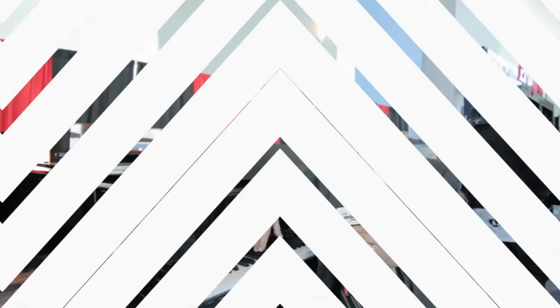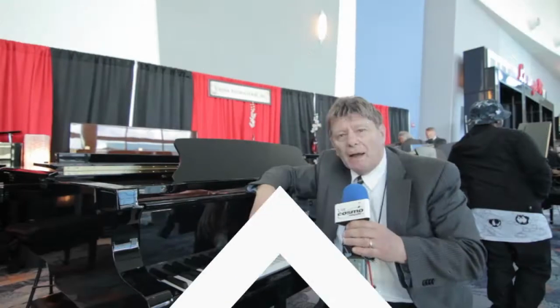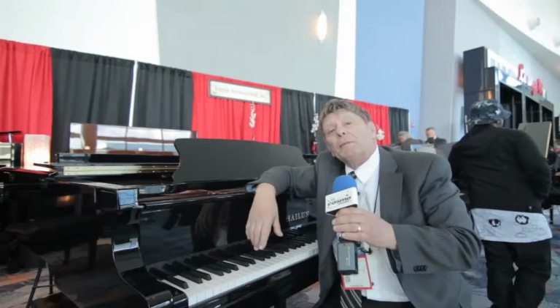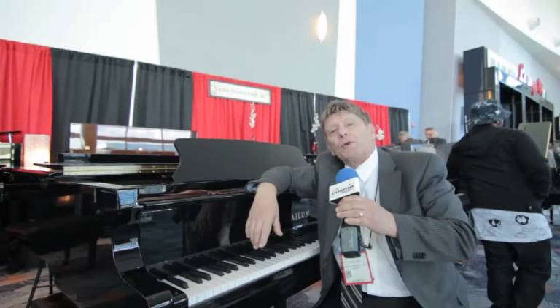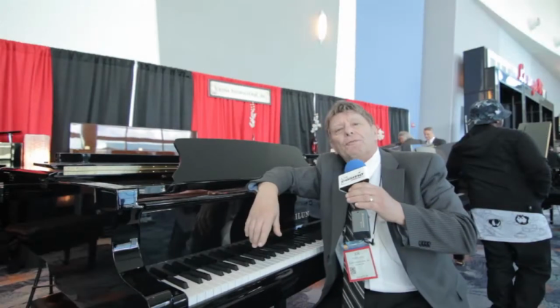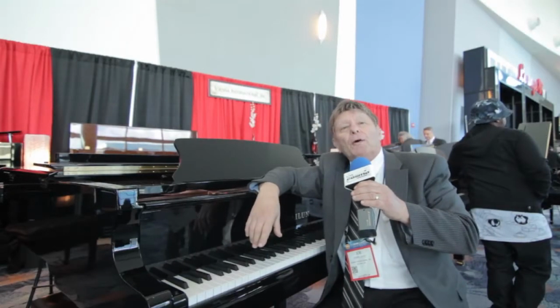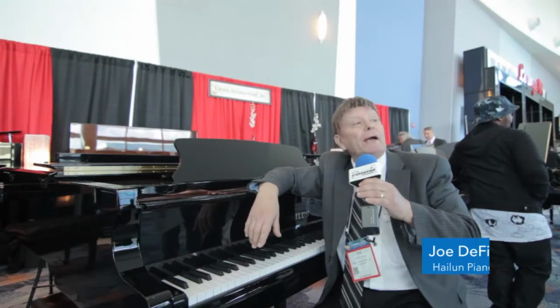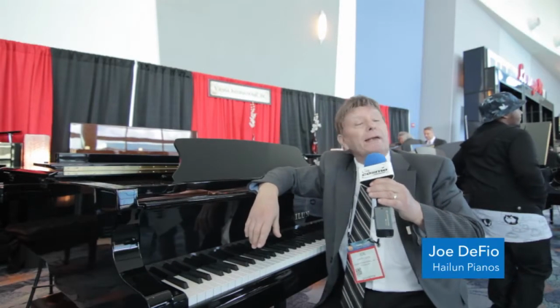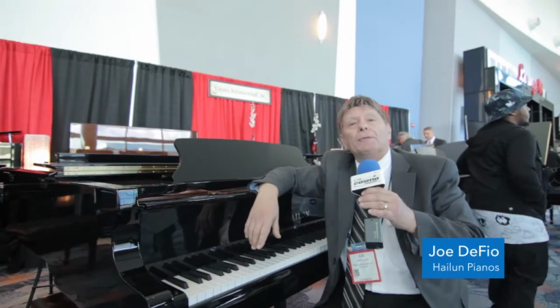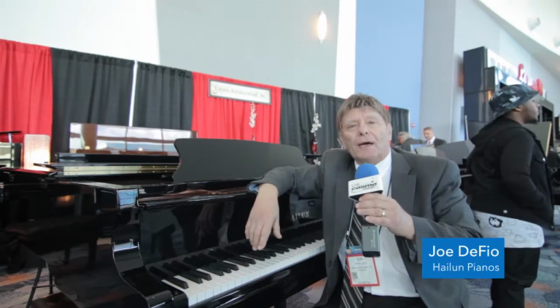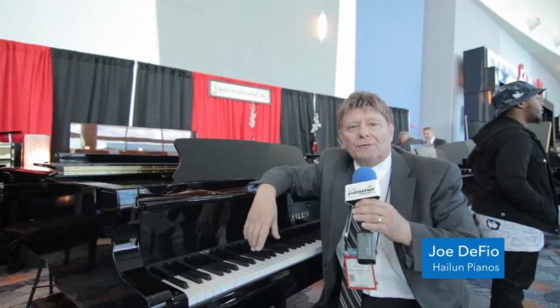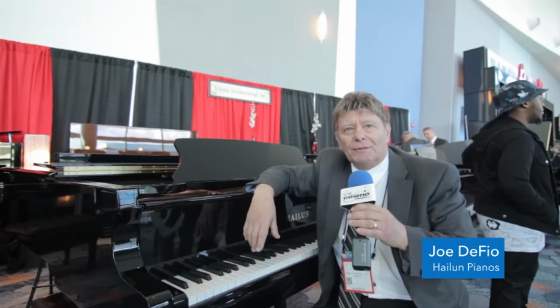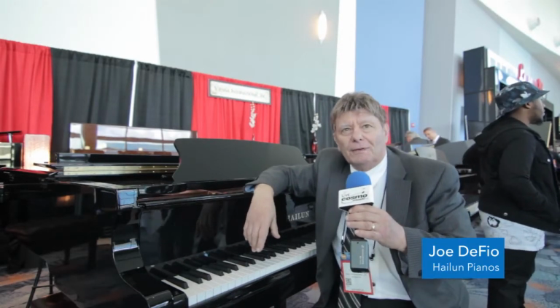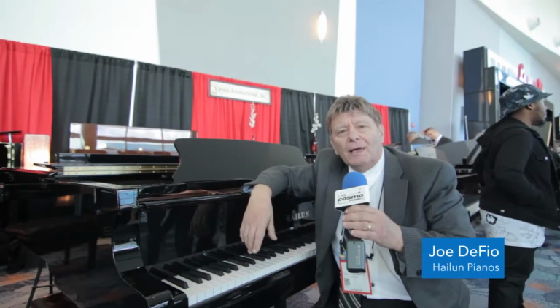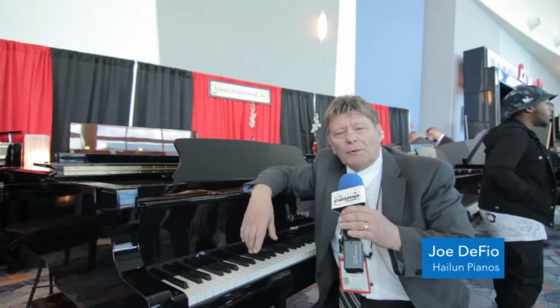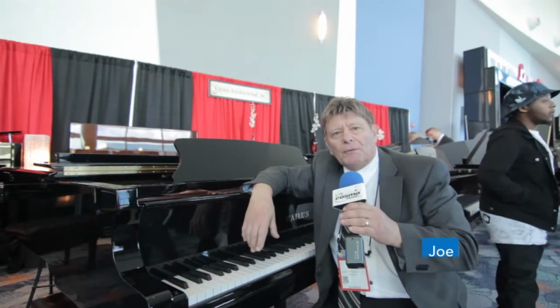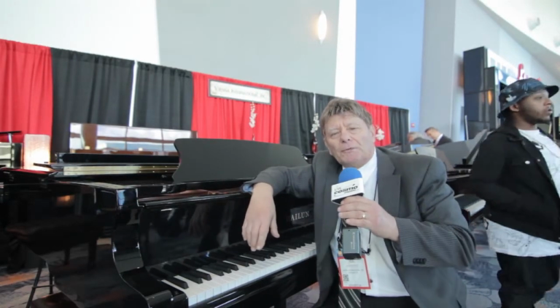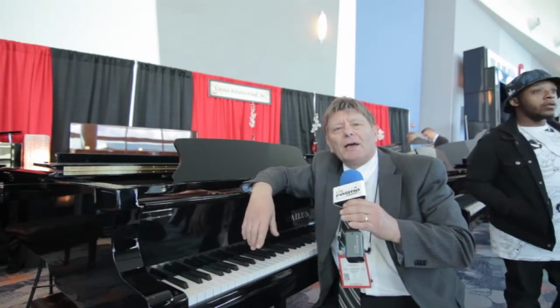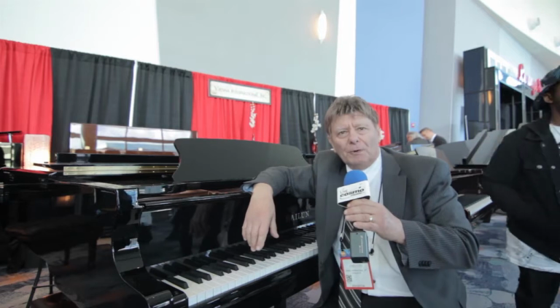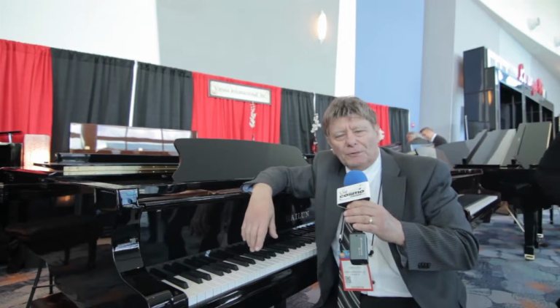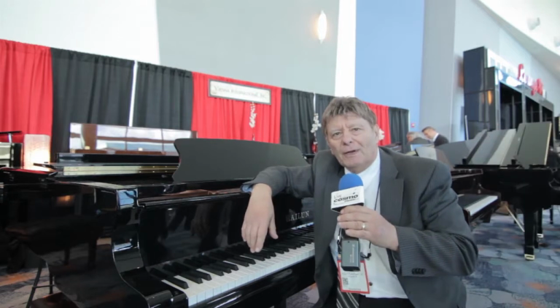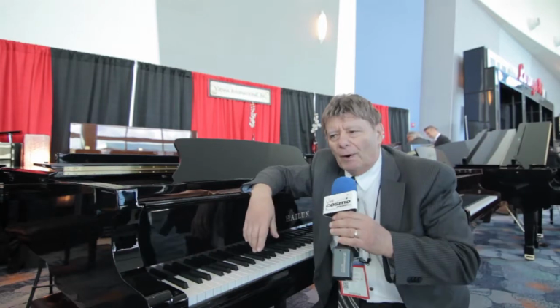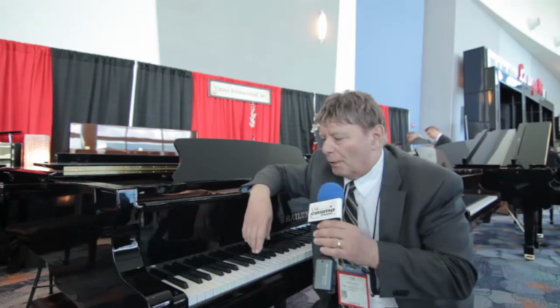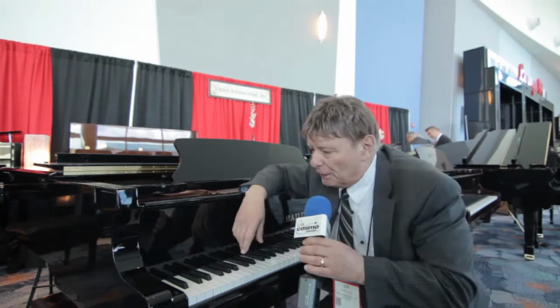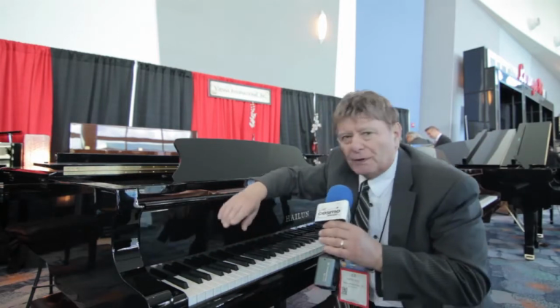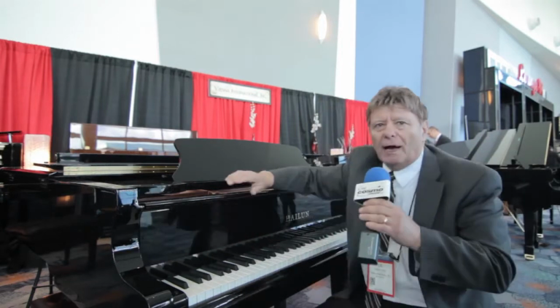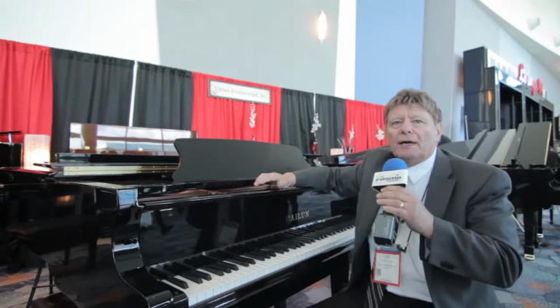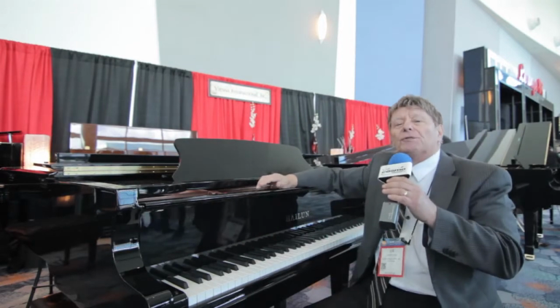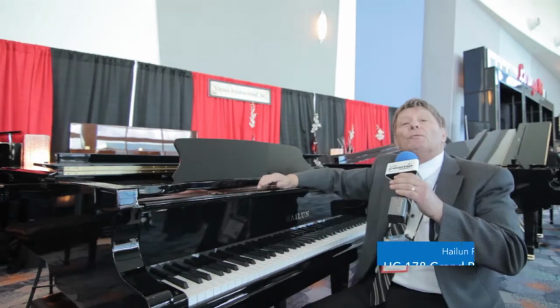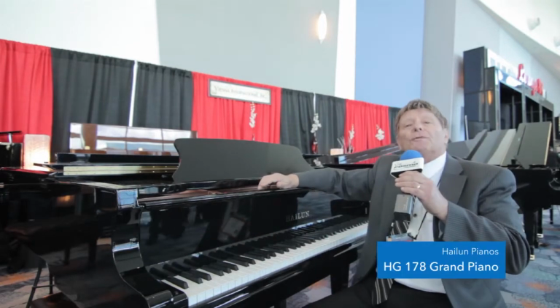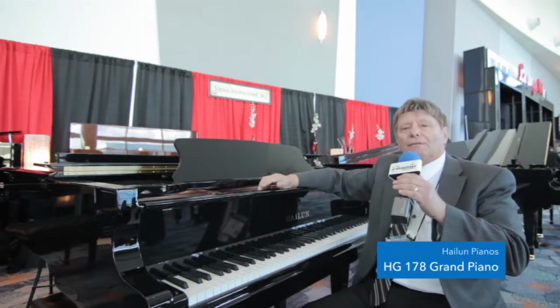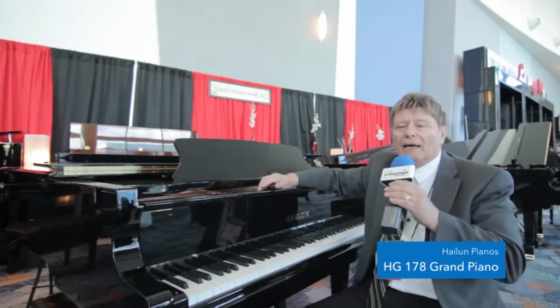Hi, my name is Joe DeFeel and we're here at NAMM 2017, doing a video for Cosmo Music. Right now we're going to feature the Hylone HG178.